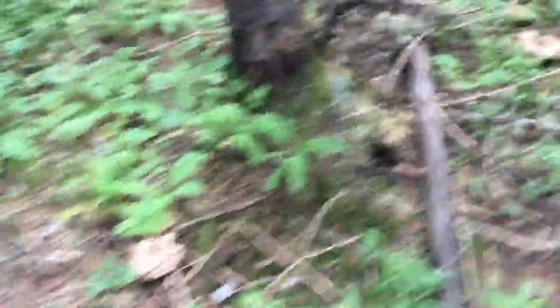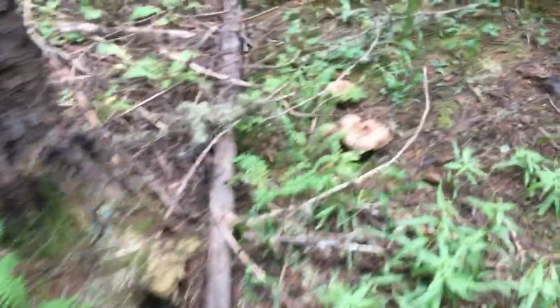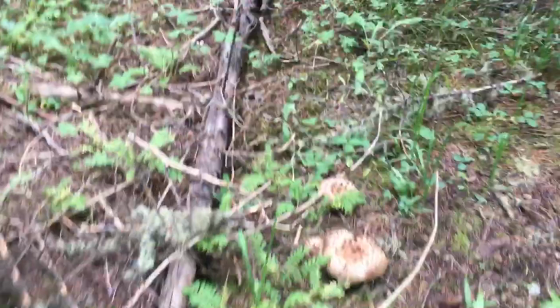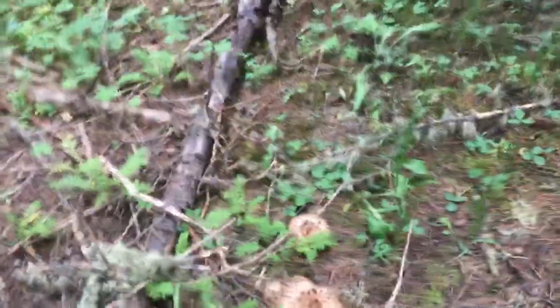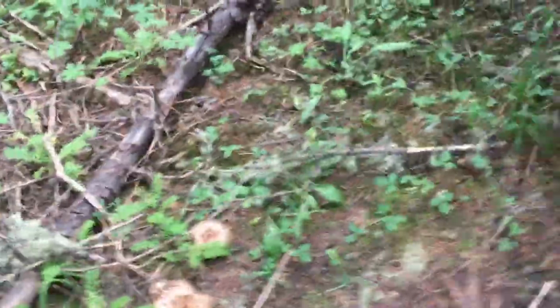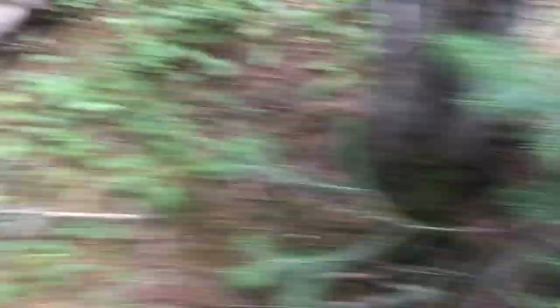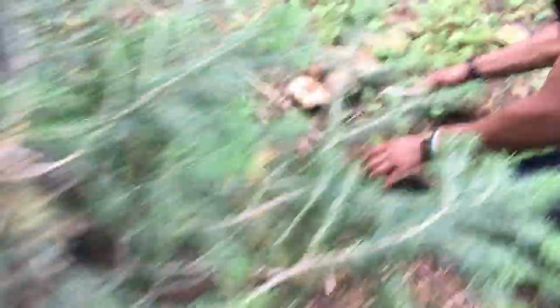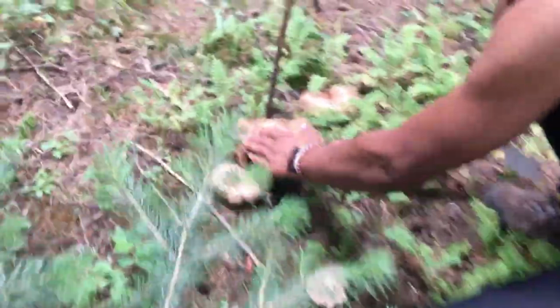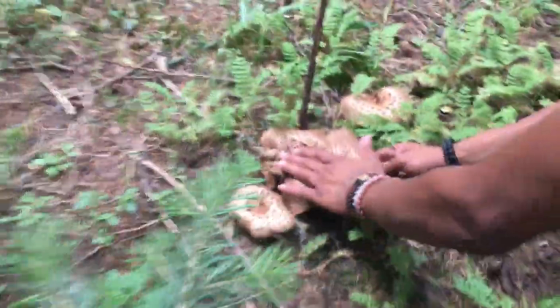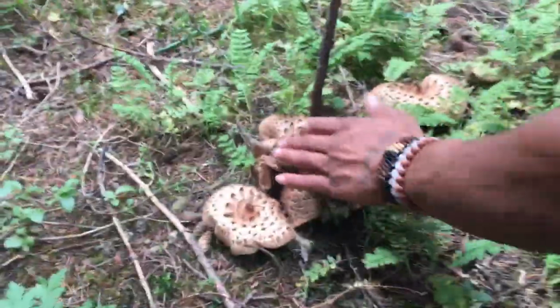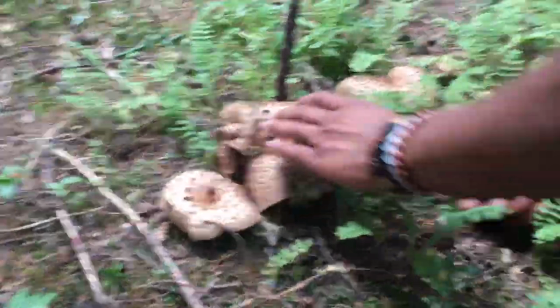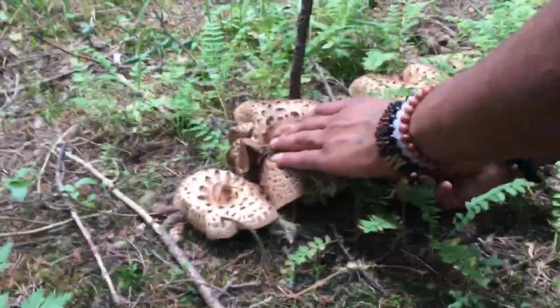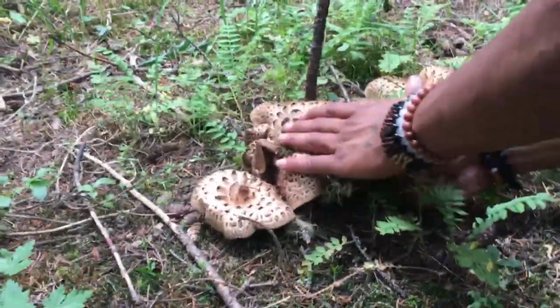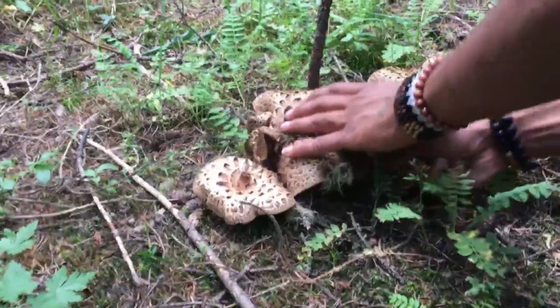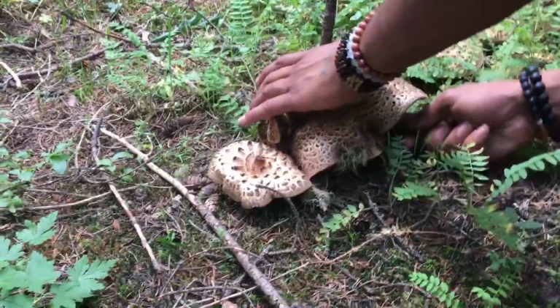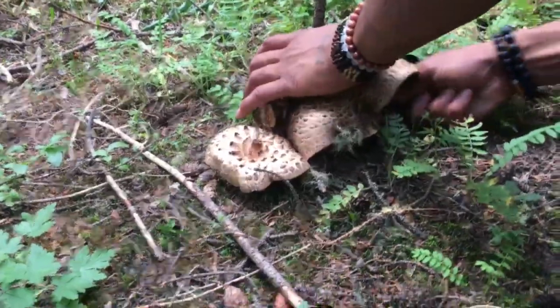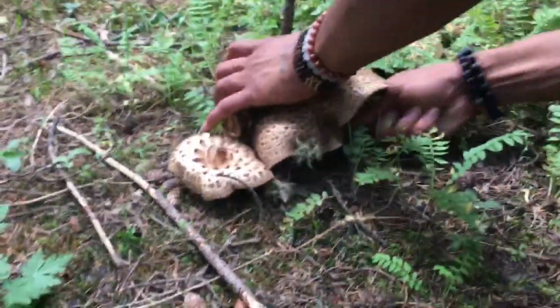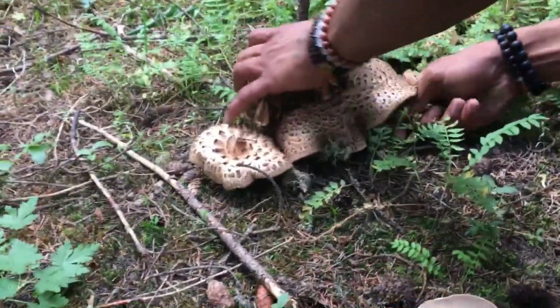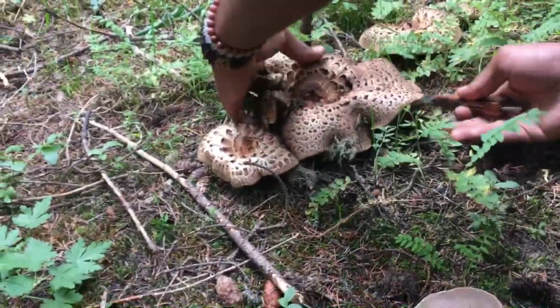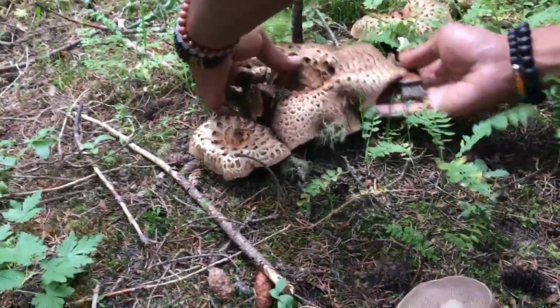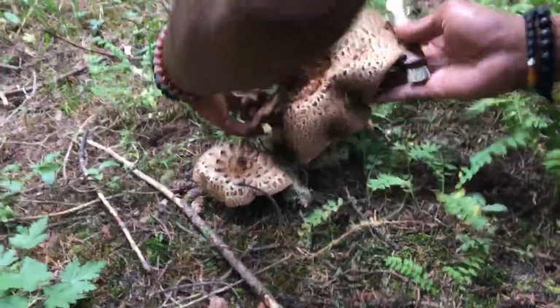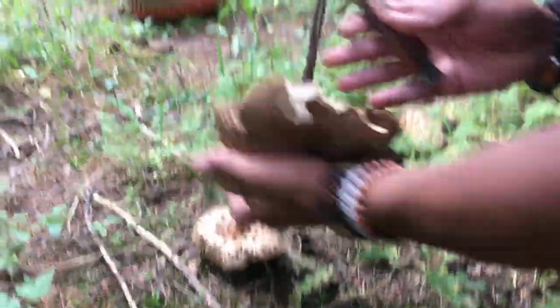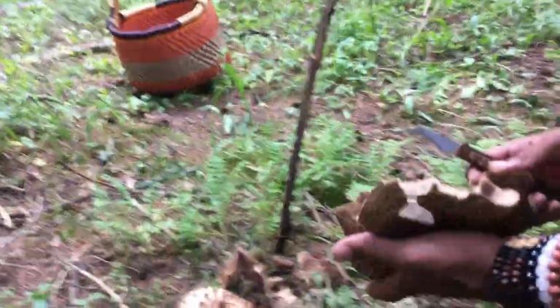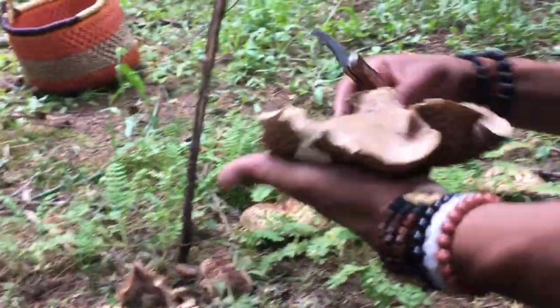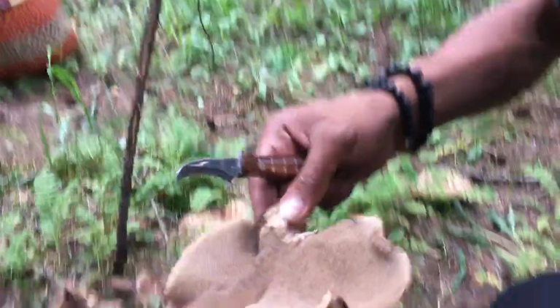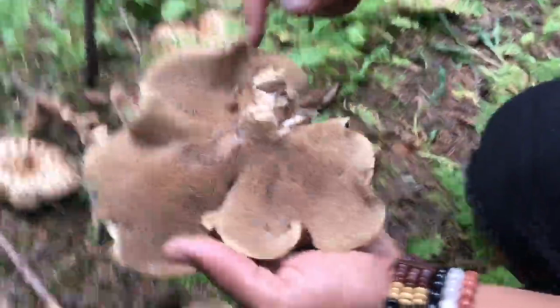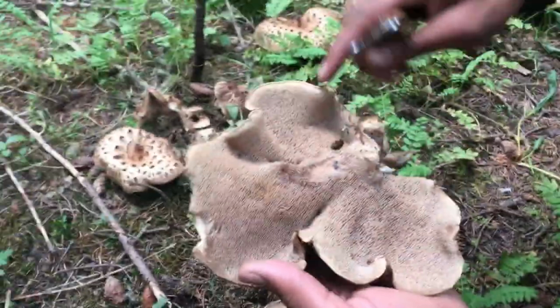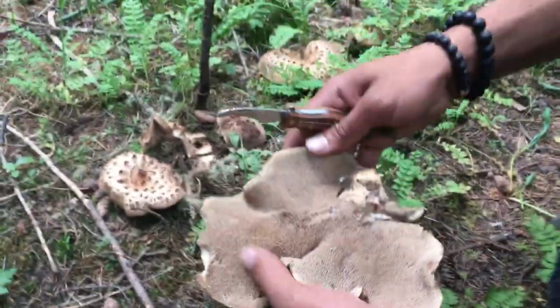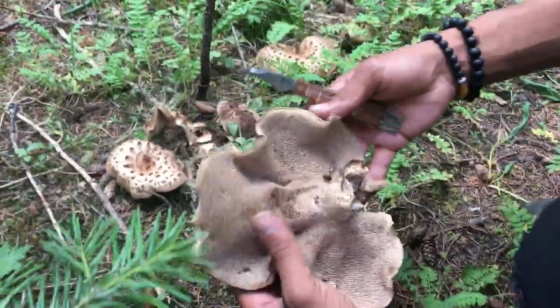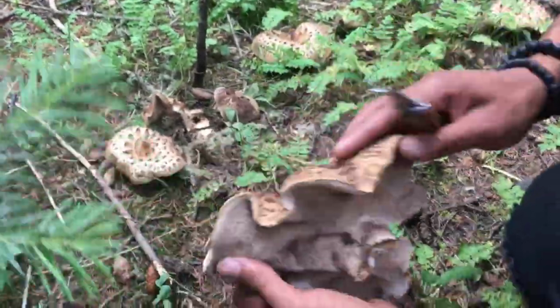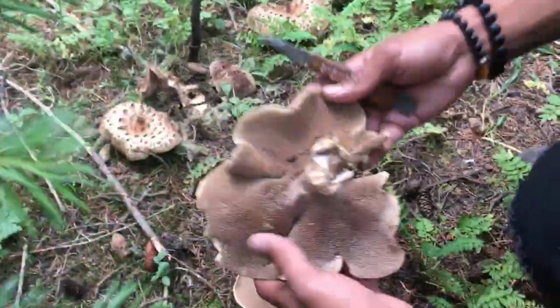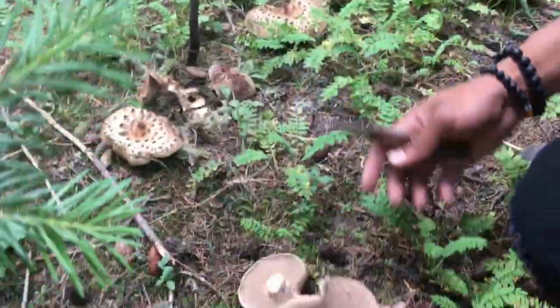I think this is the biggest one in the patch over here. You're gonna want to get down, find the stem, take your knife and just cut. It's the best way to not get any dirt on your mushroom. This one's starting to get a little bit of bug damage but it's still nice and edible.